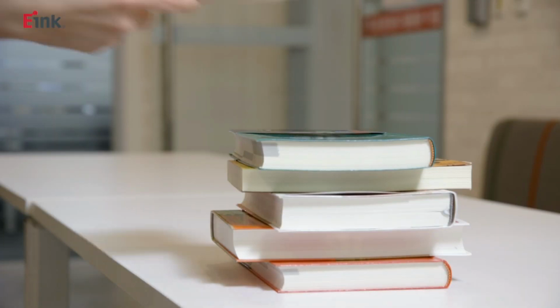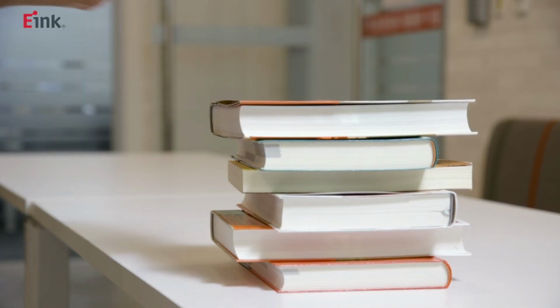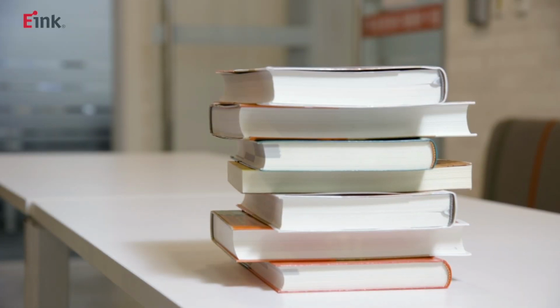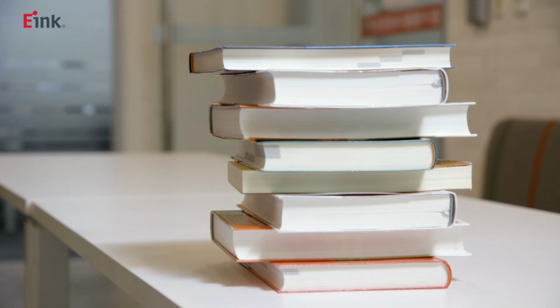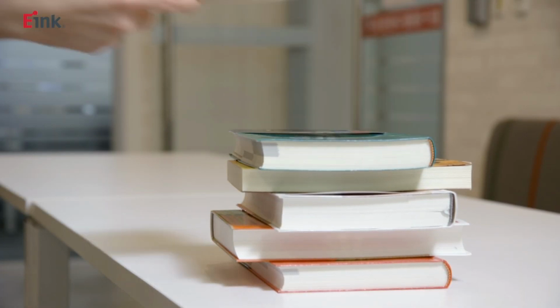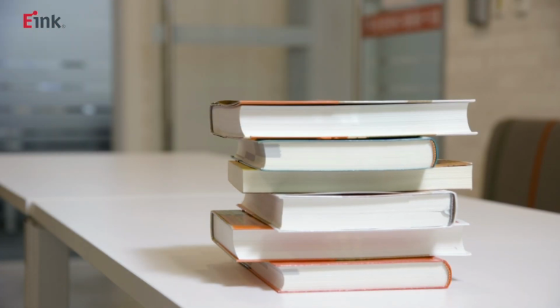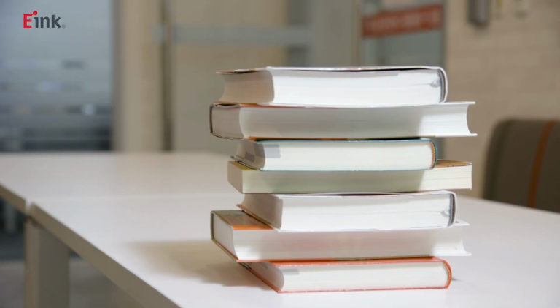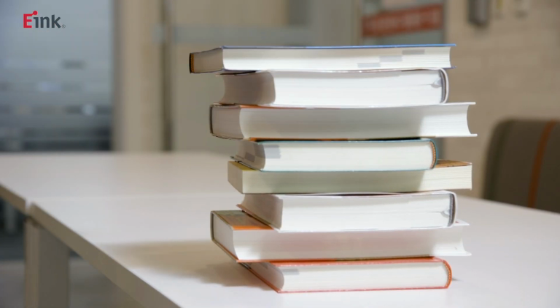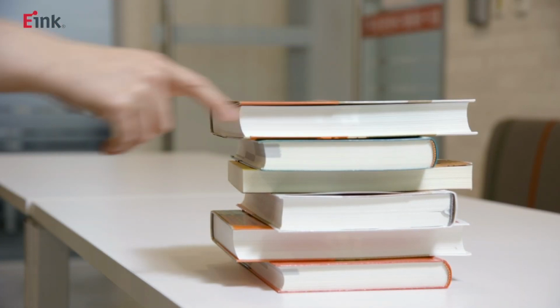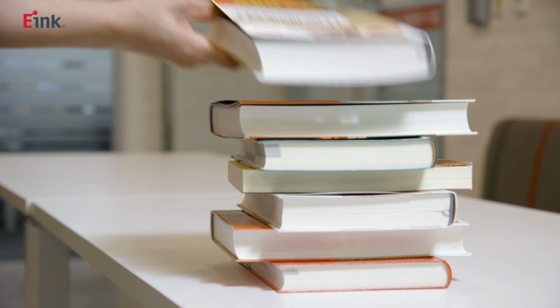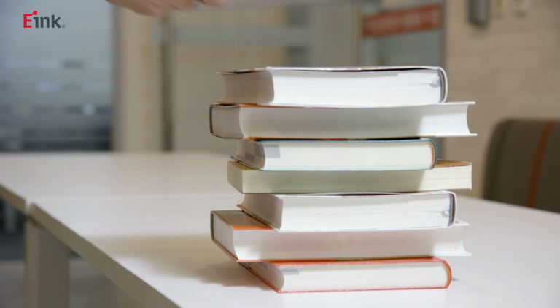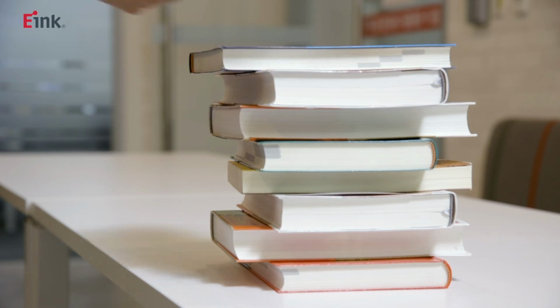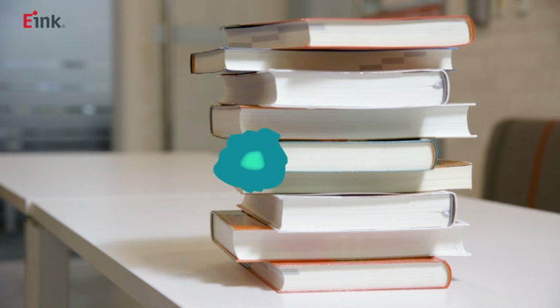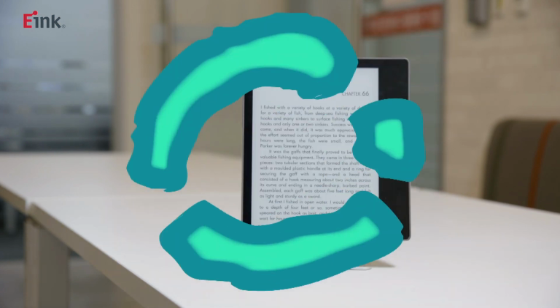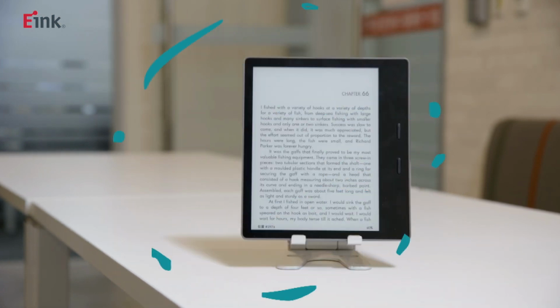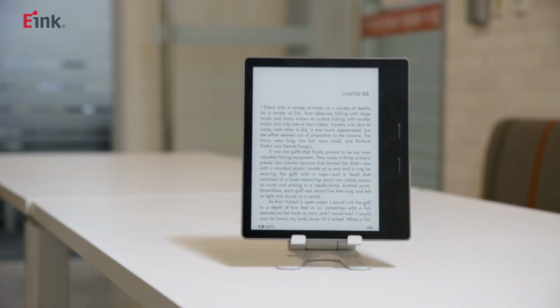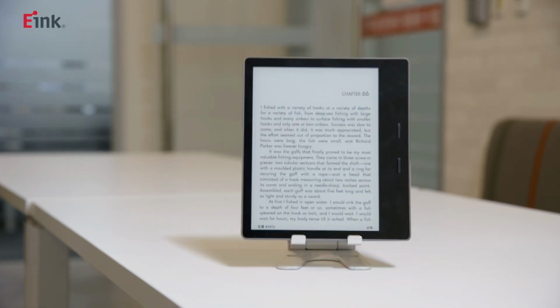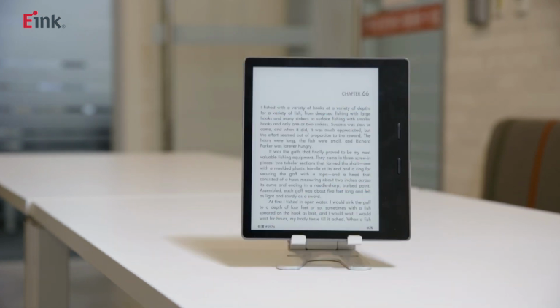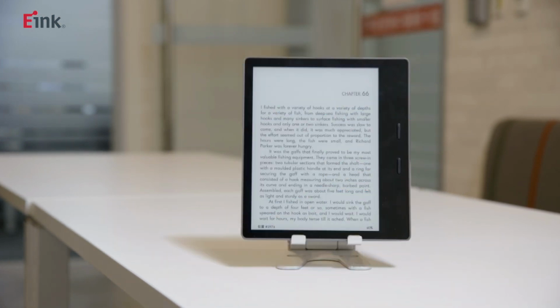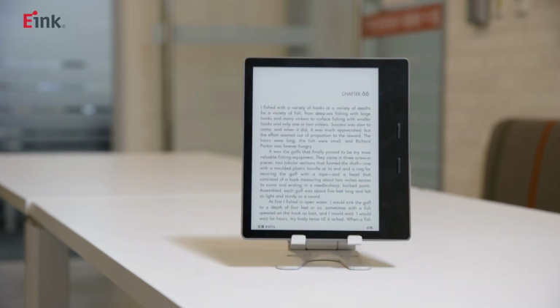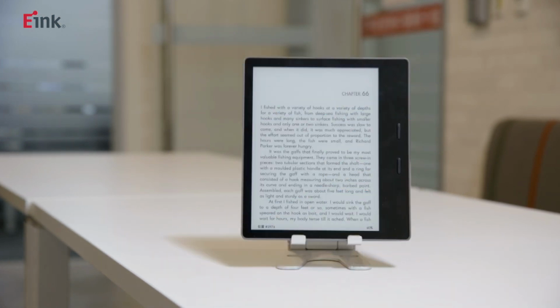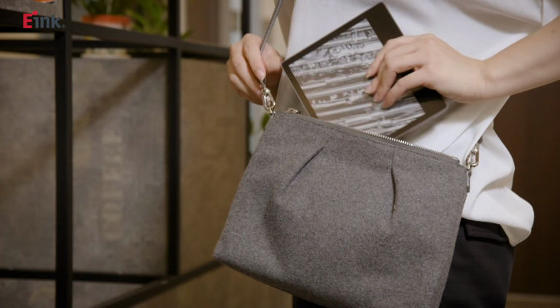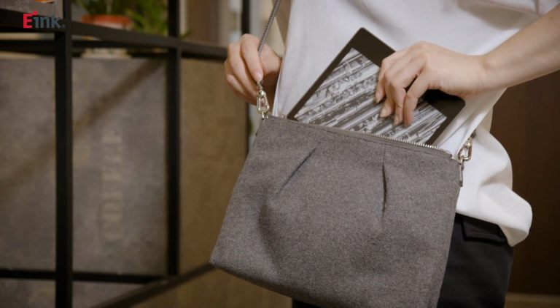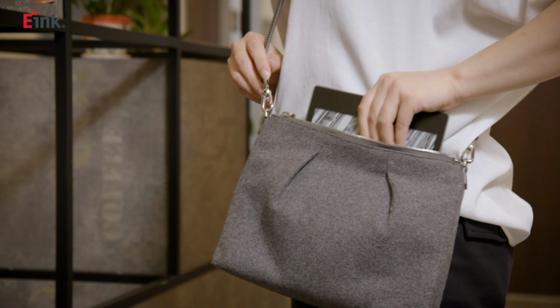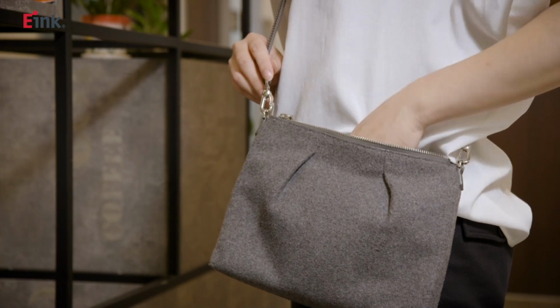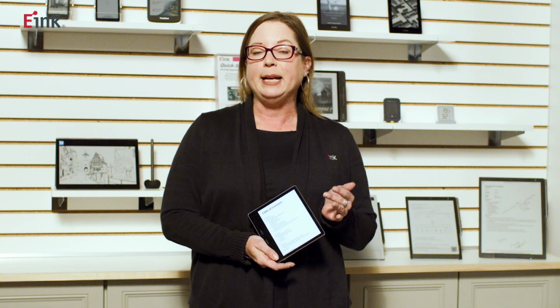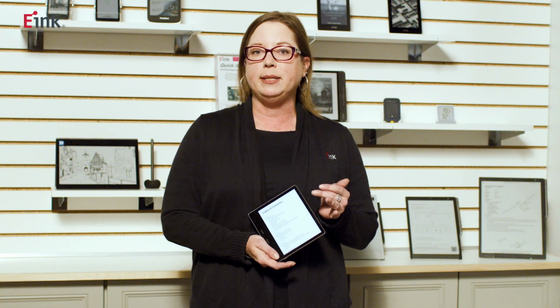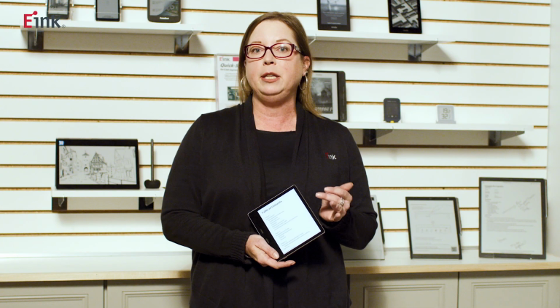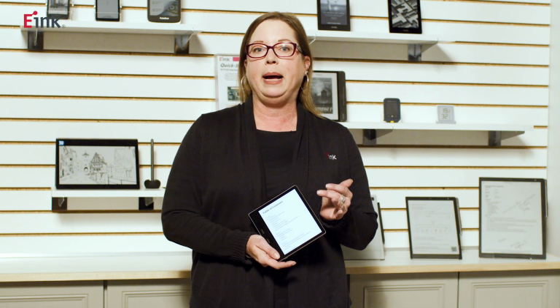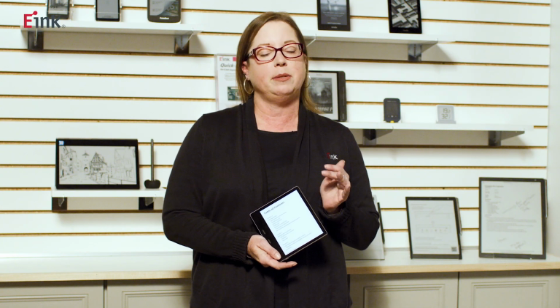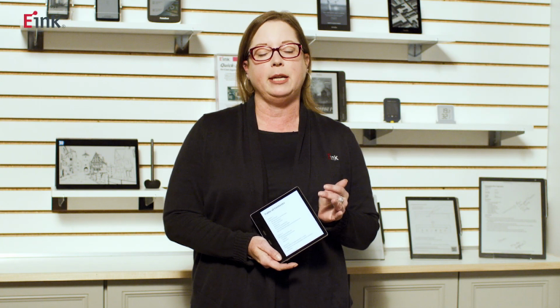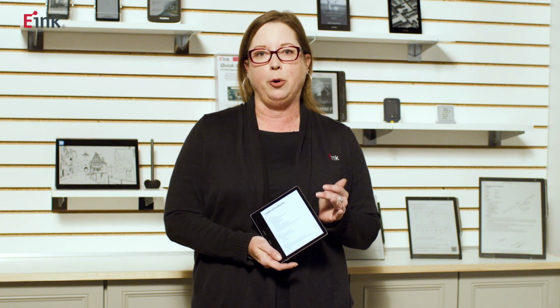And thanks to the robust libraries our e-reader customers have access to, you can literally load hundreds of books on a single e-reader, making them perfect for travel and commuting, as well as giving you back space in your home.